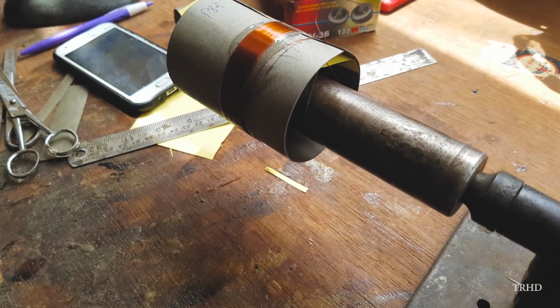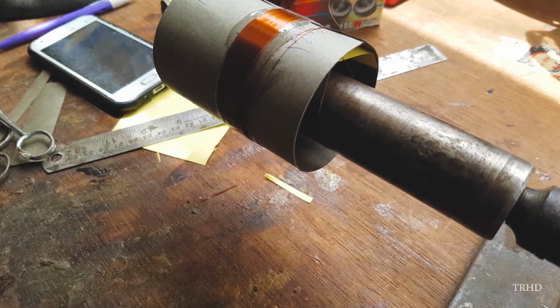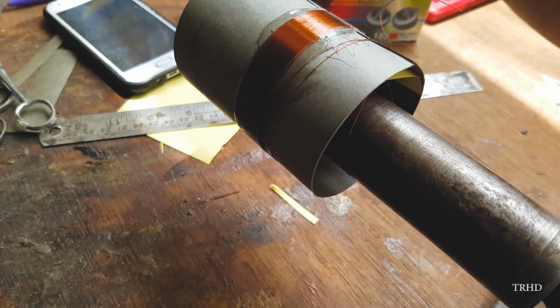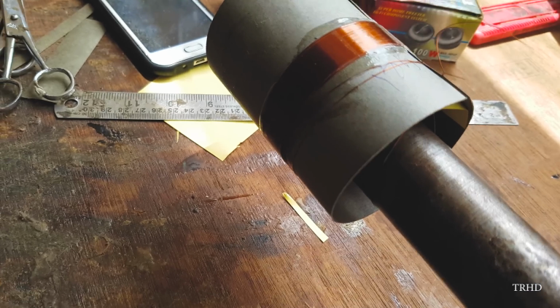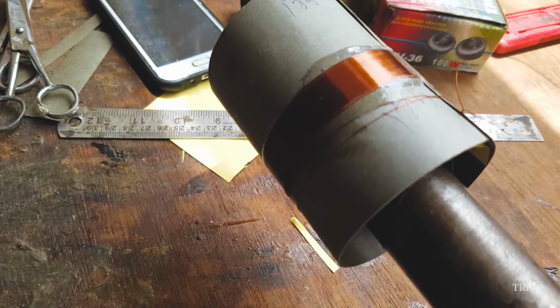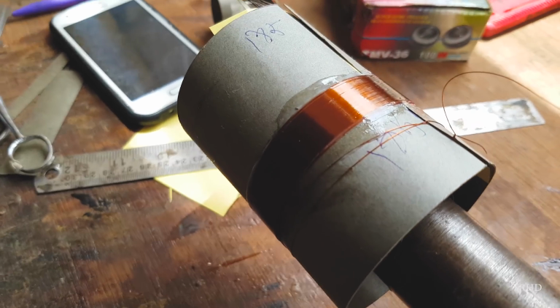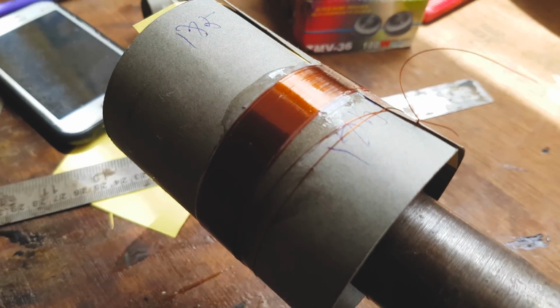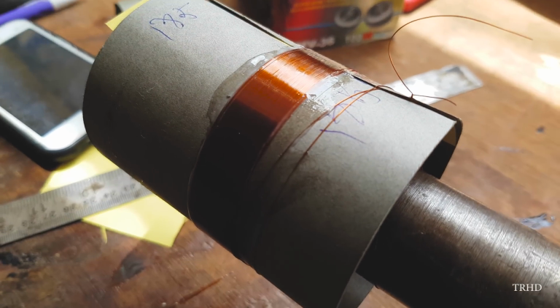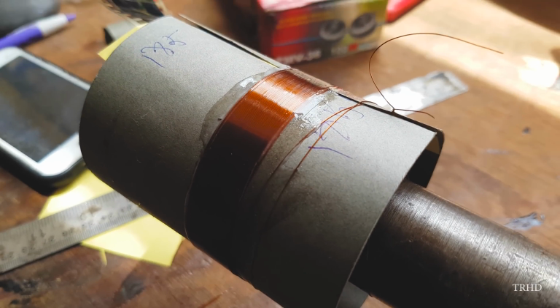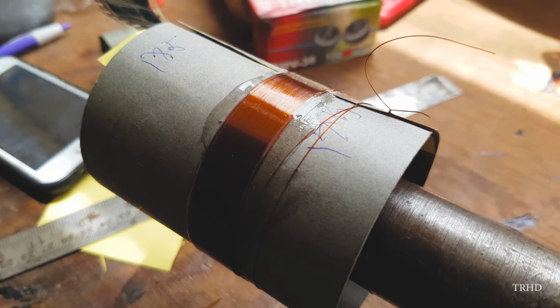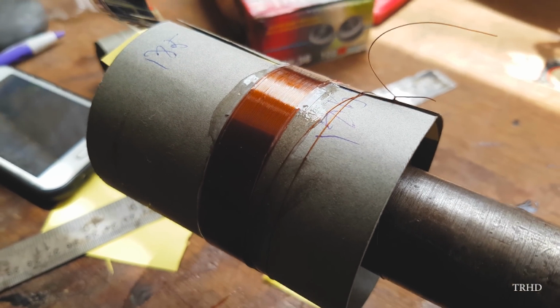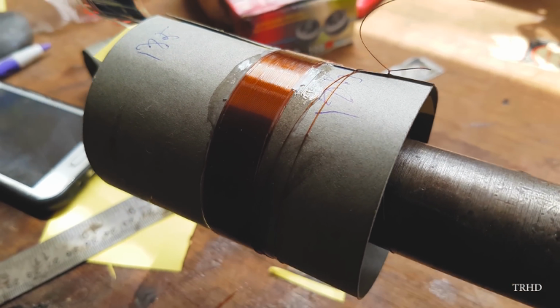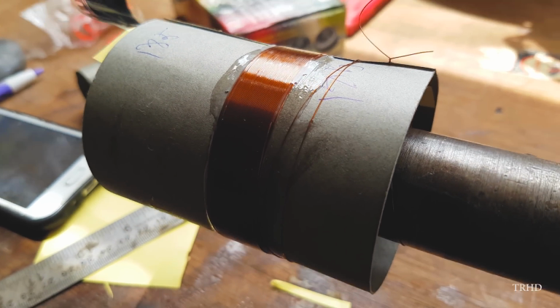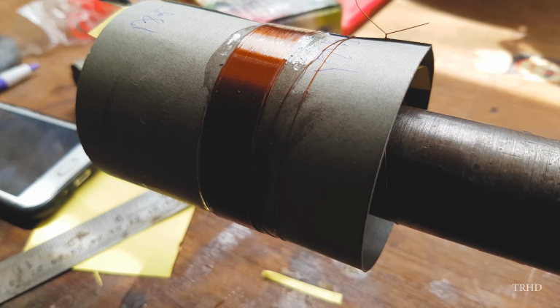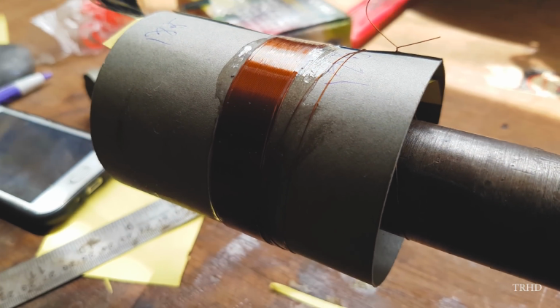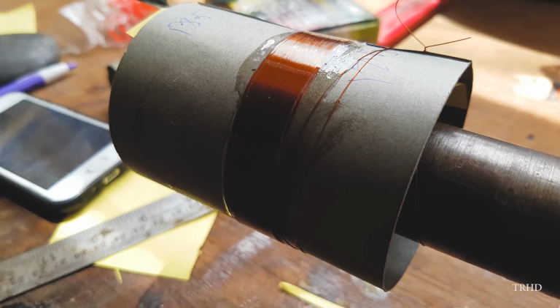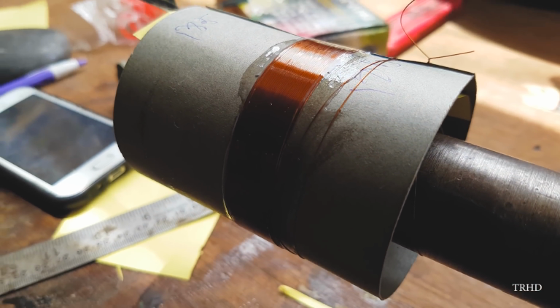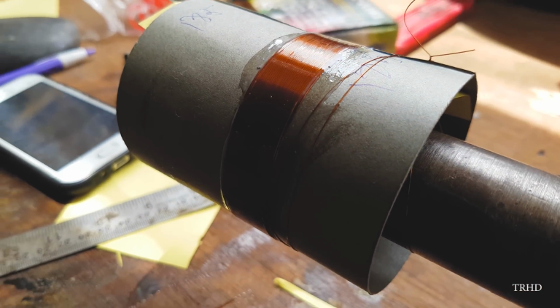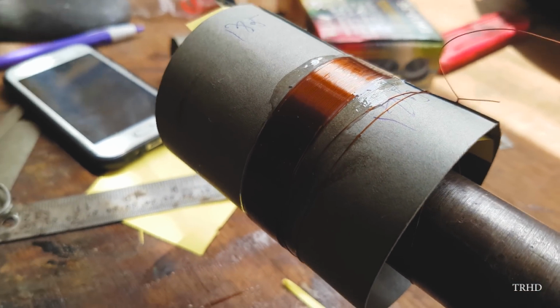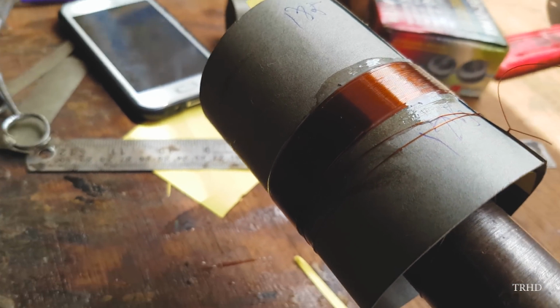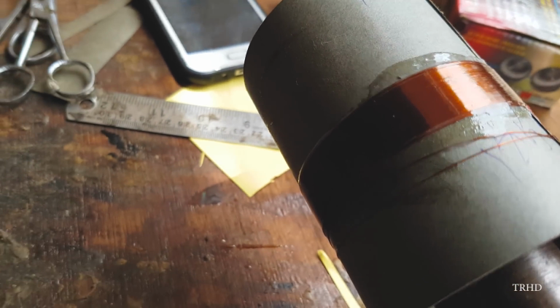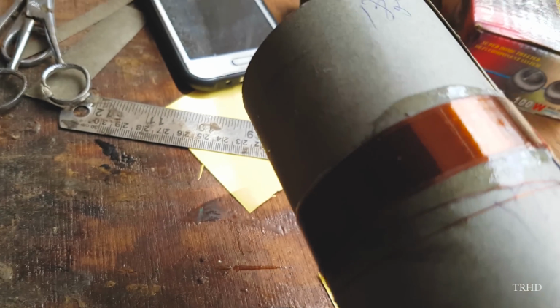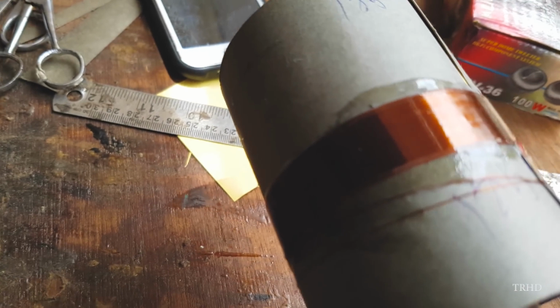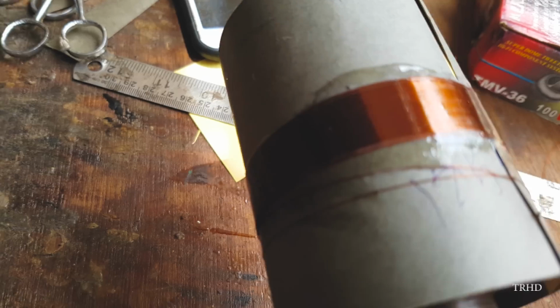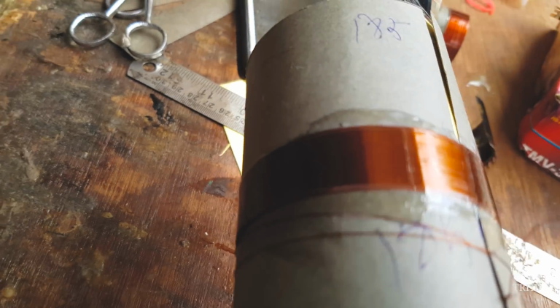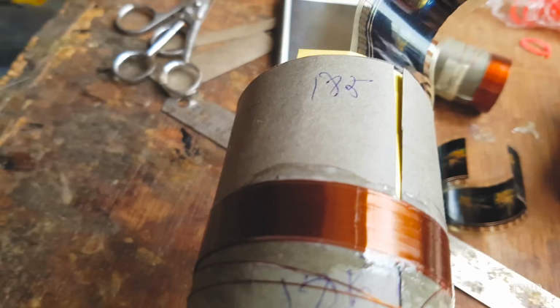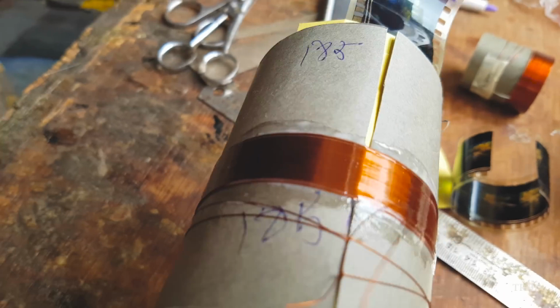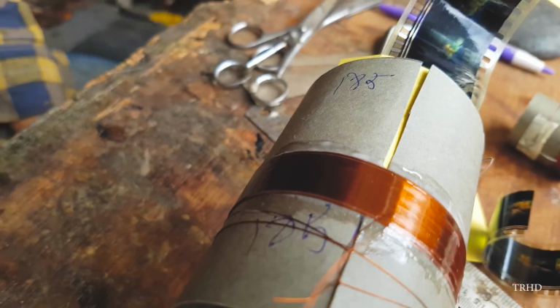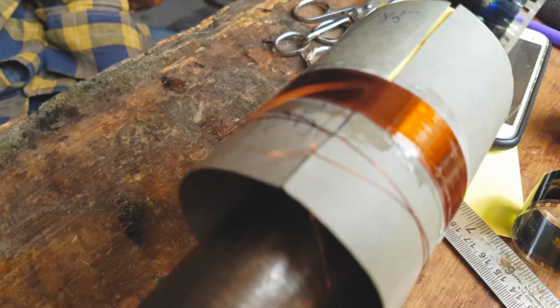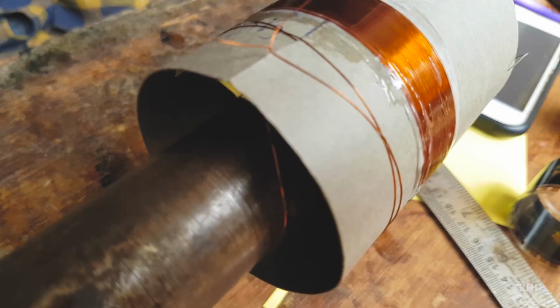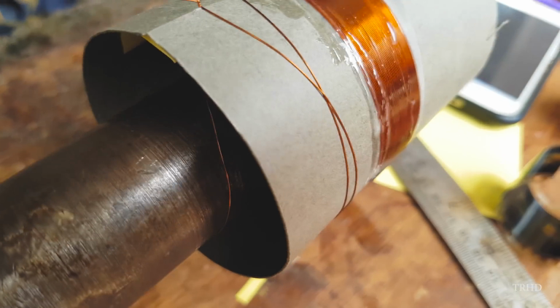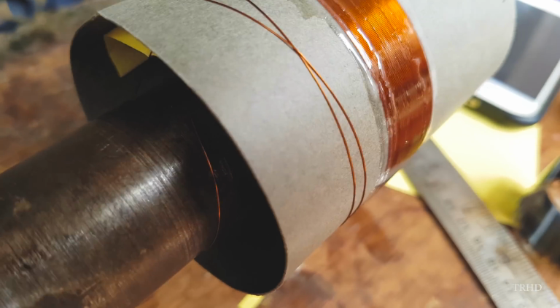This is the final look of our voice coil. It has to be left aside for at least 5 hours for the resin to dry, after which it can be used to make or repair a speaker.